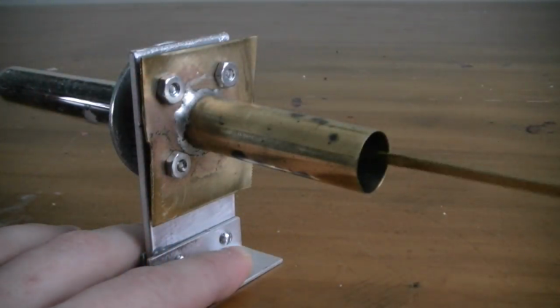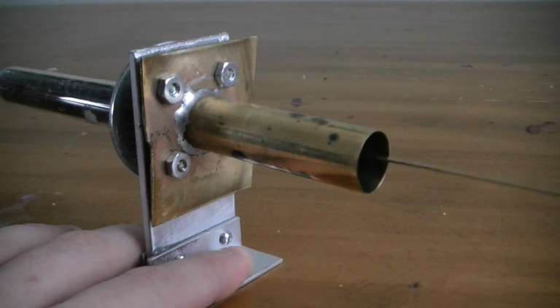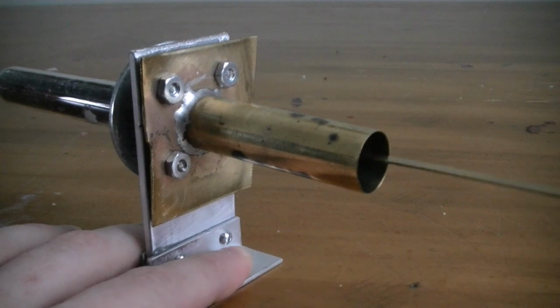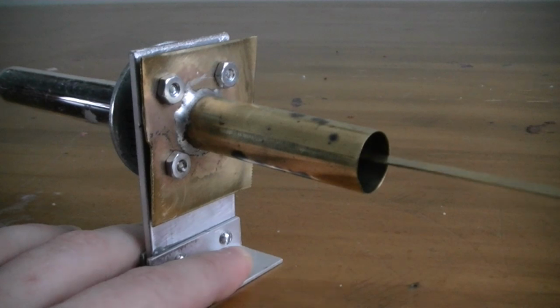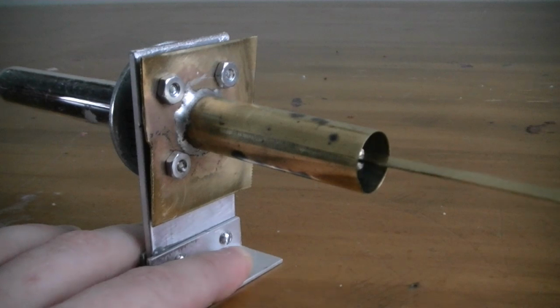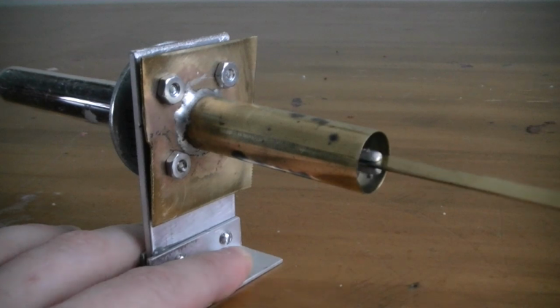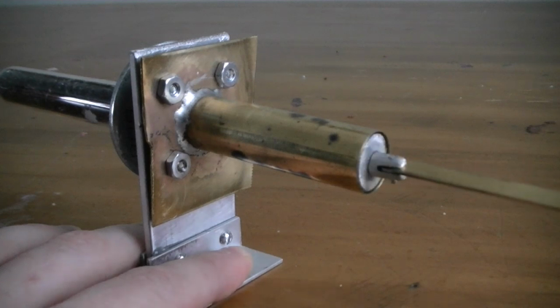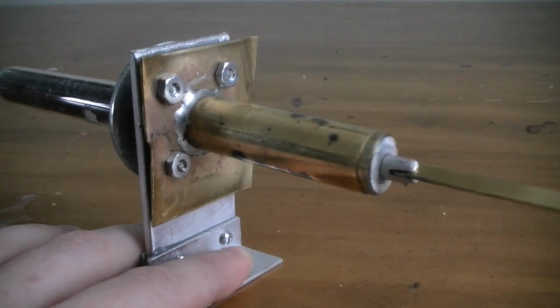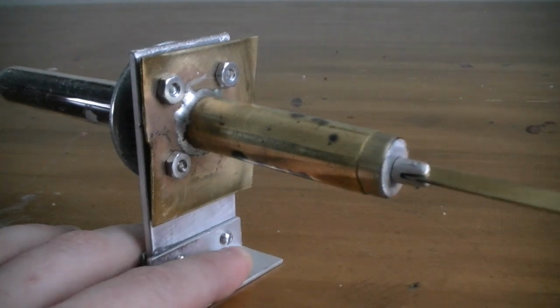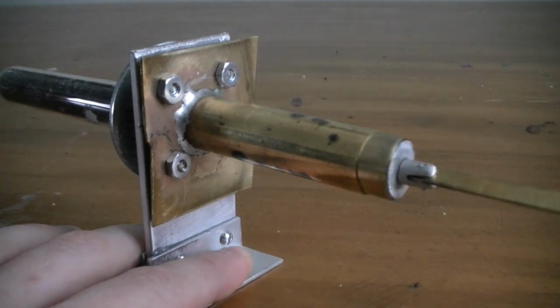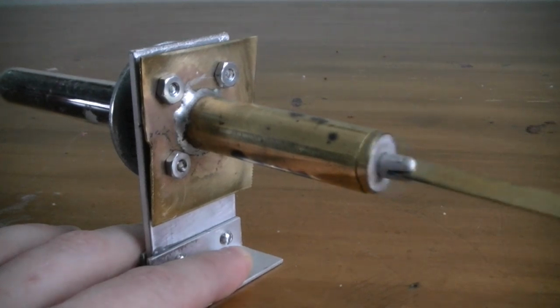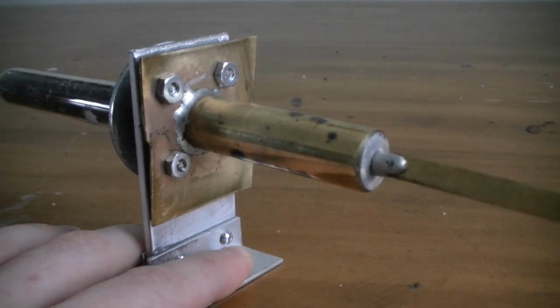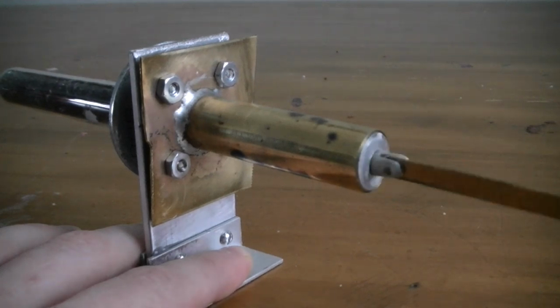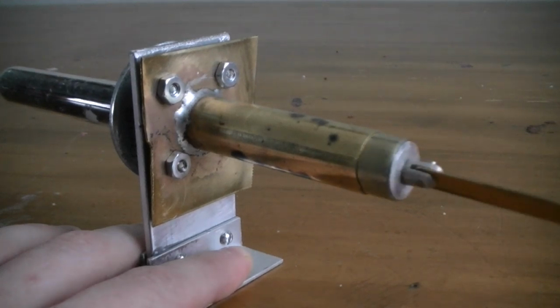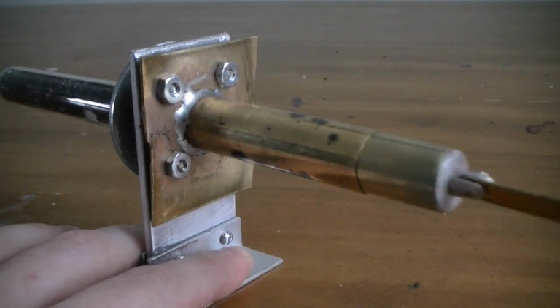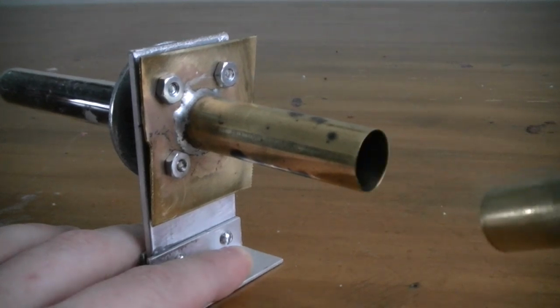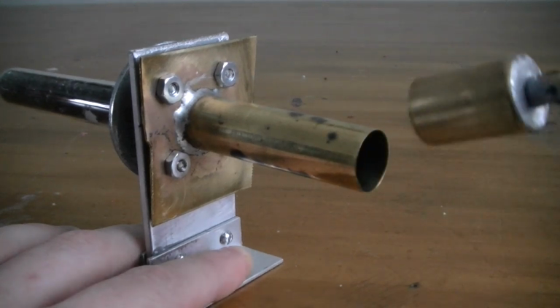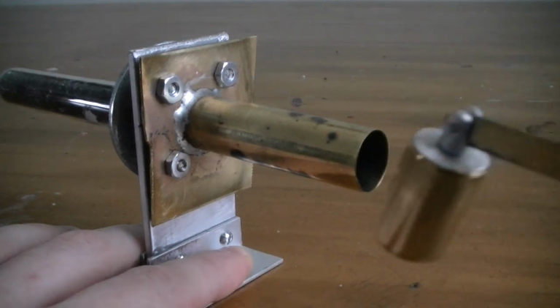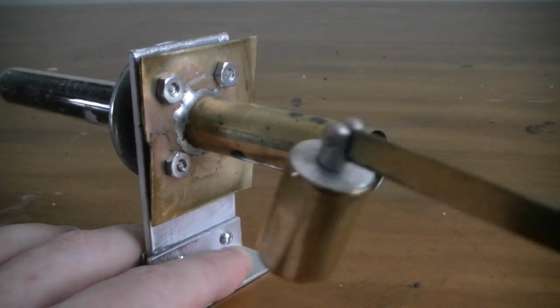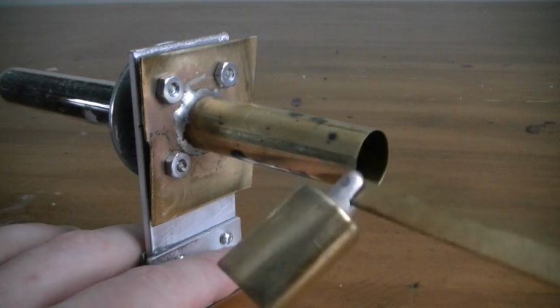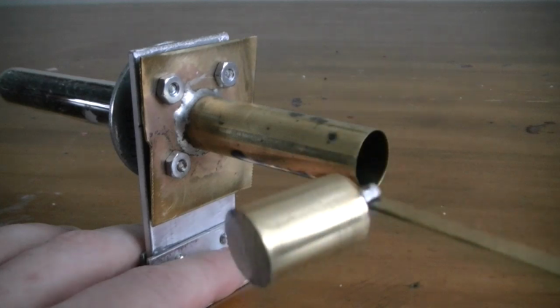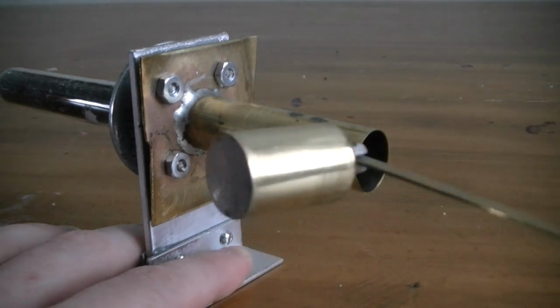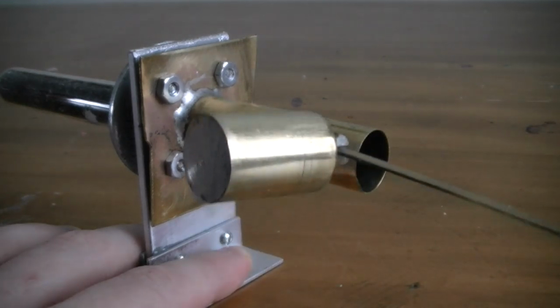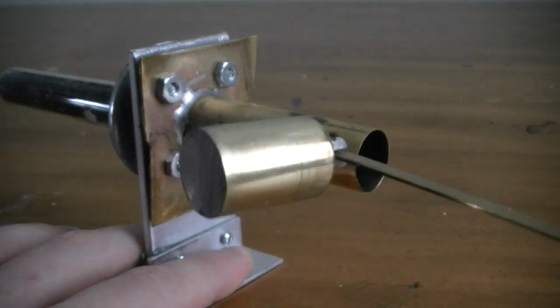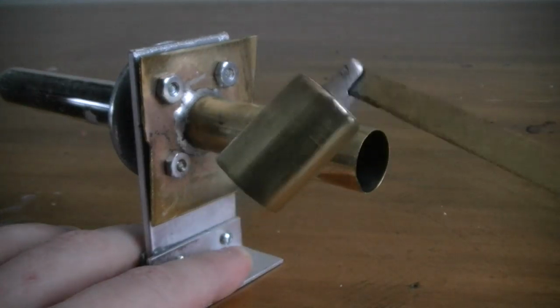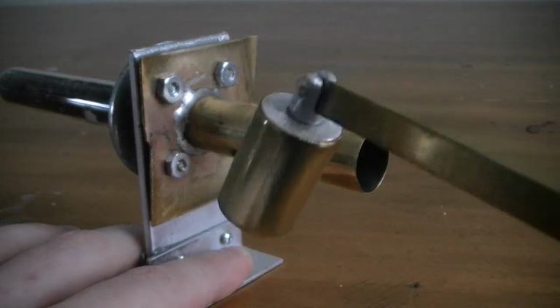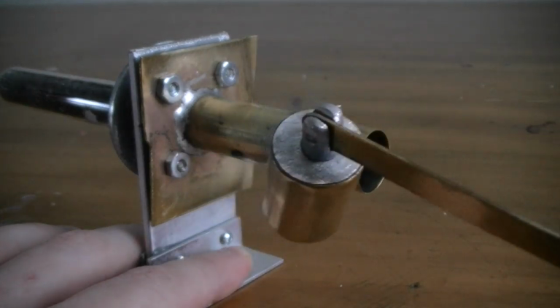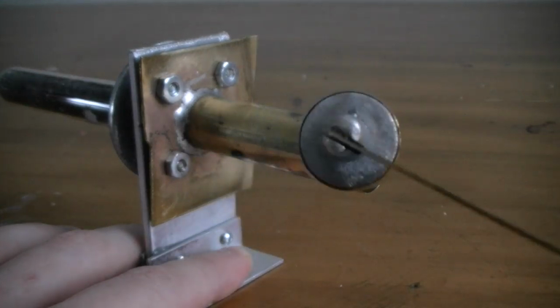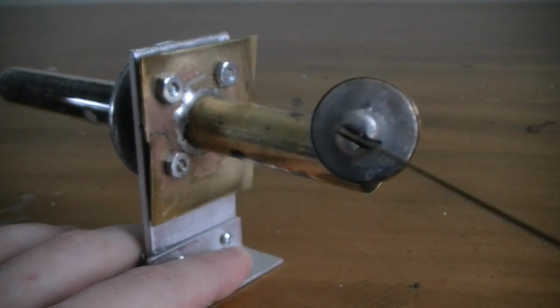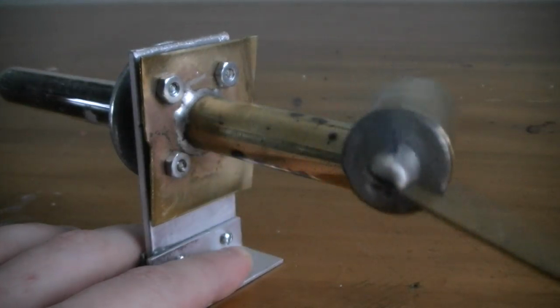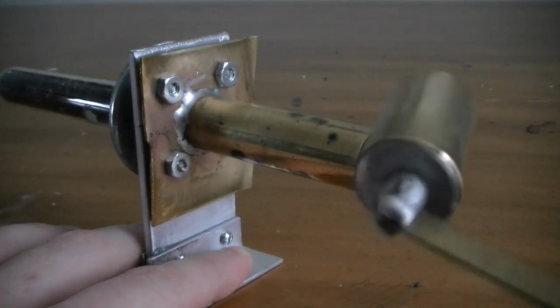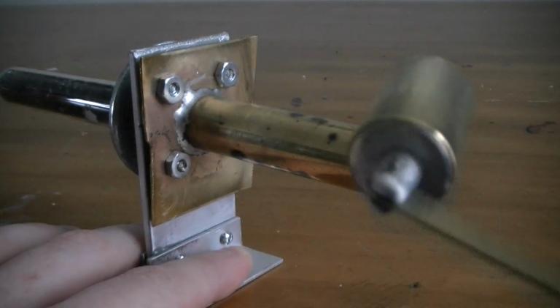This is an engine I'm working on that uses brass tubing for the piston and the cylinder. You can find this brass tubing at hobby shops. I'll show you more on this one in a future video.